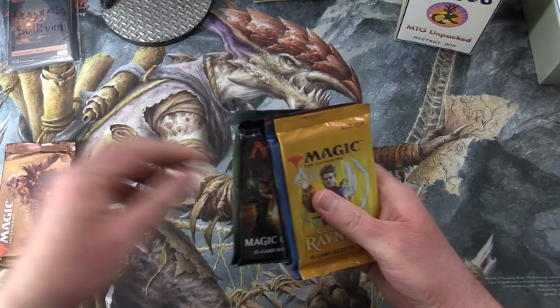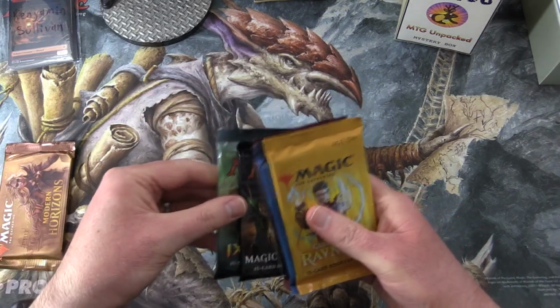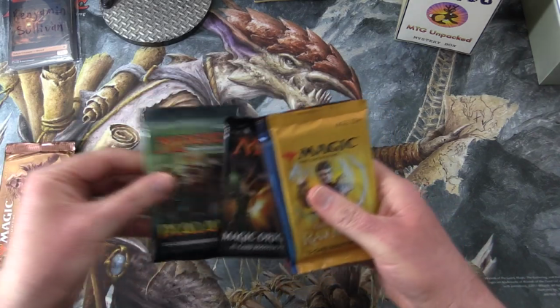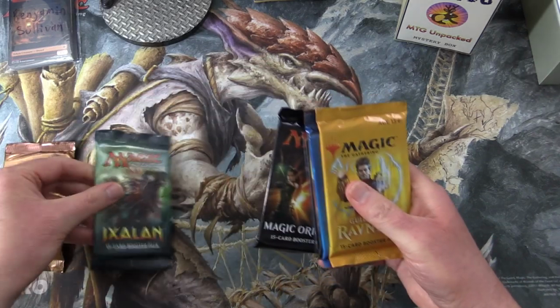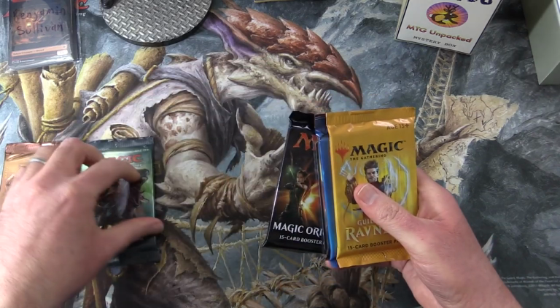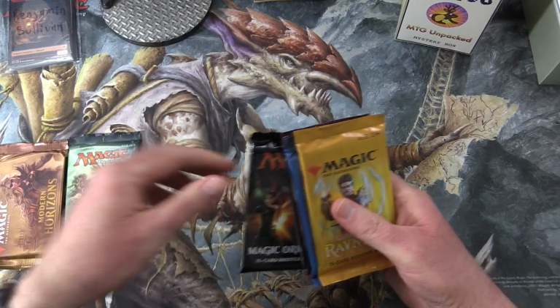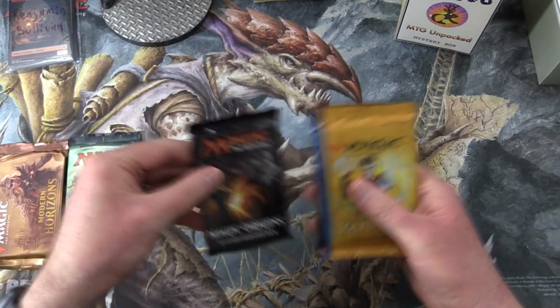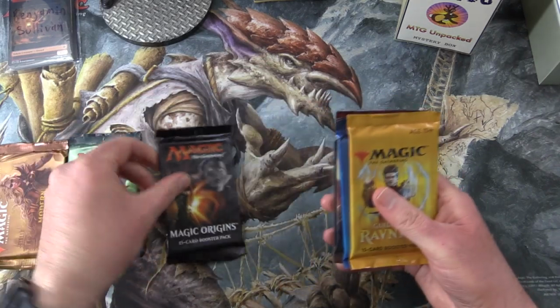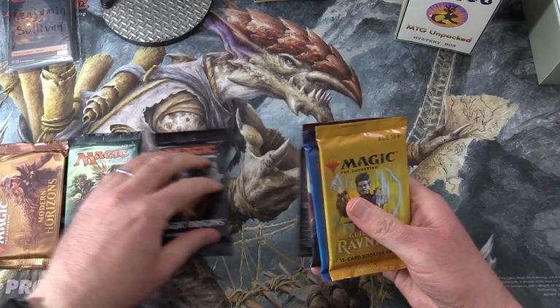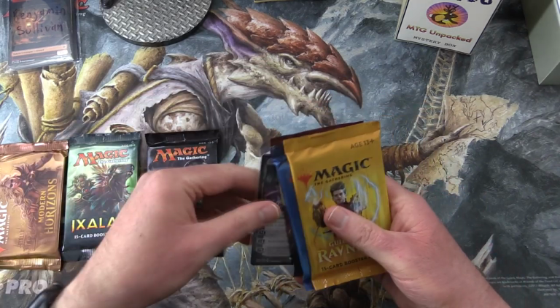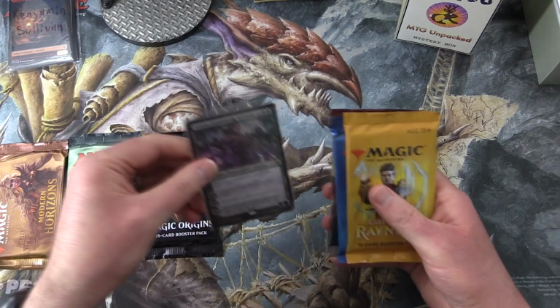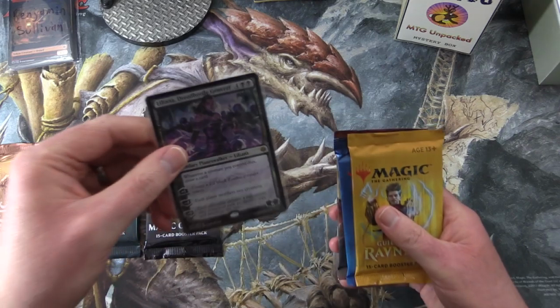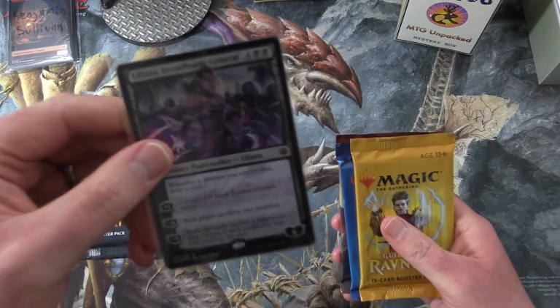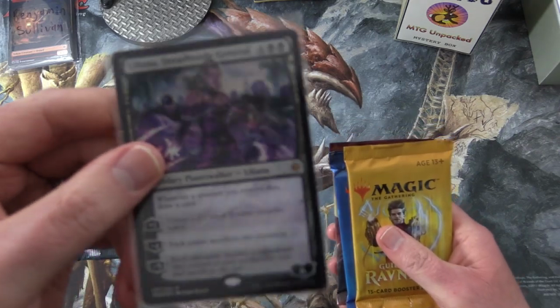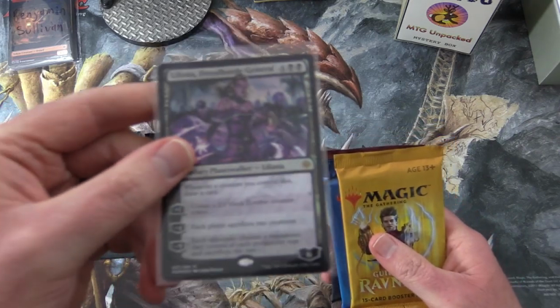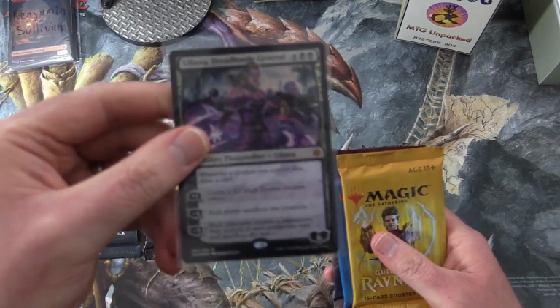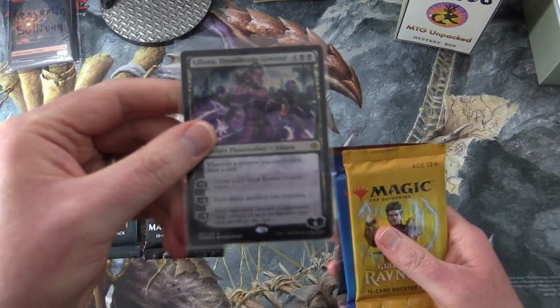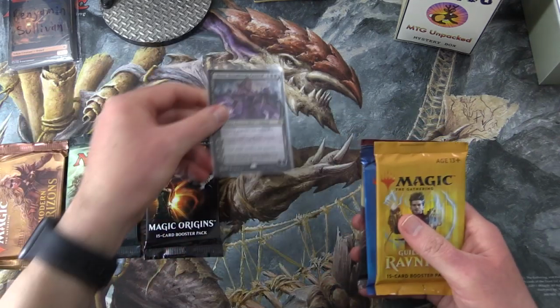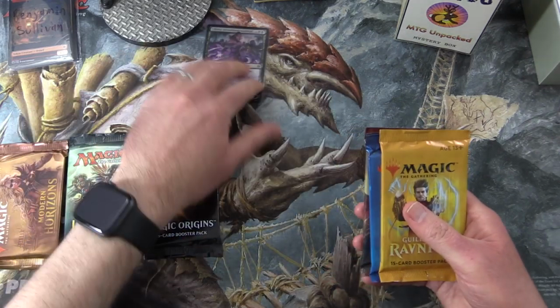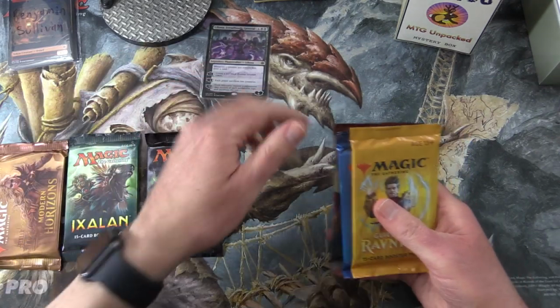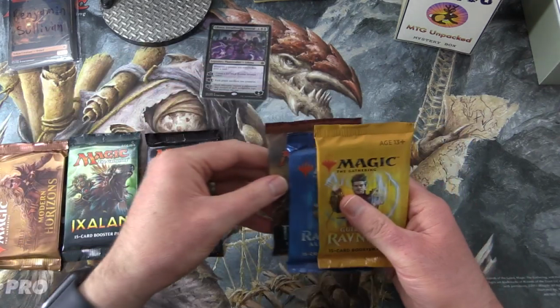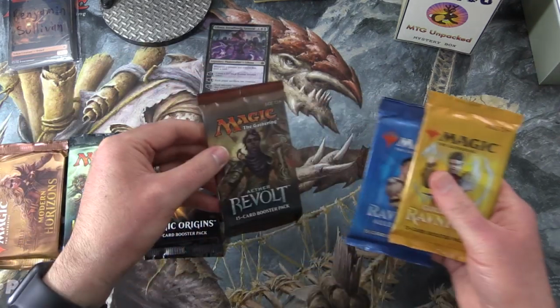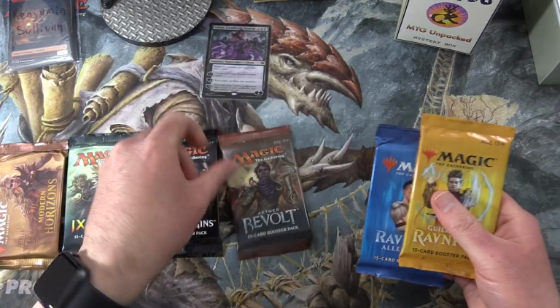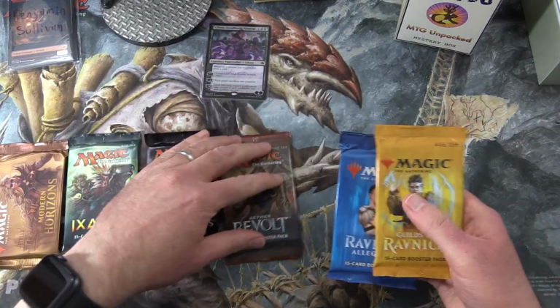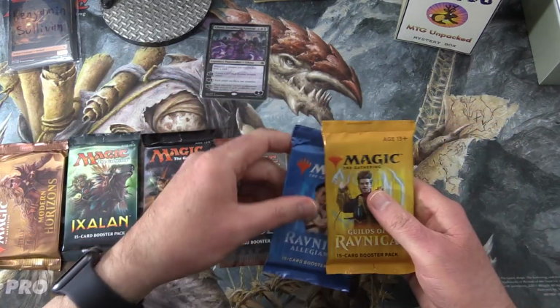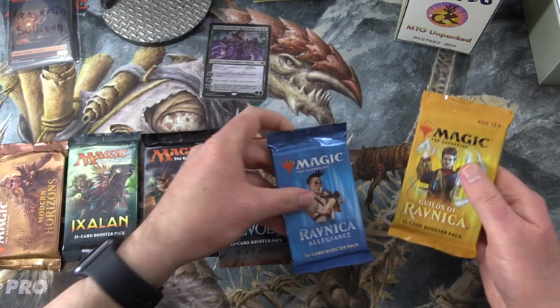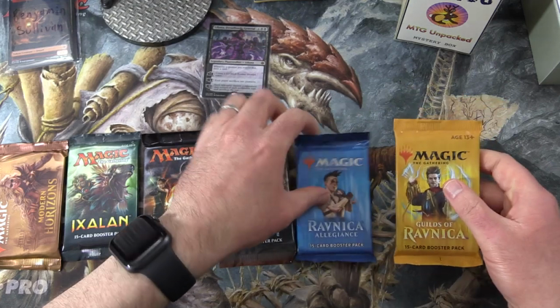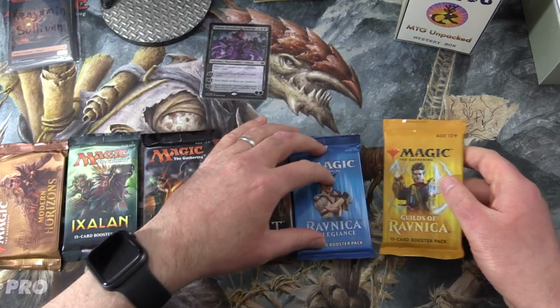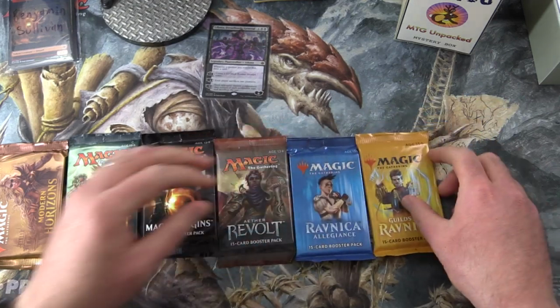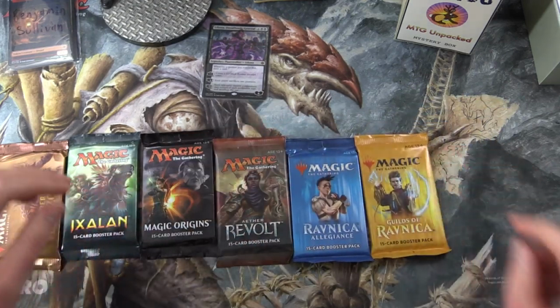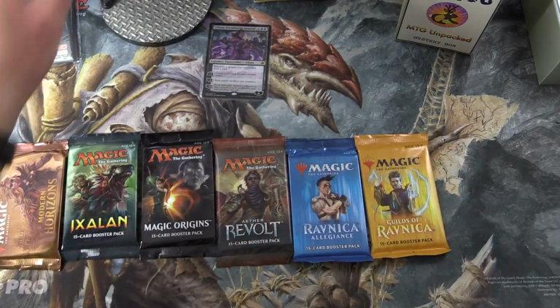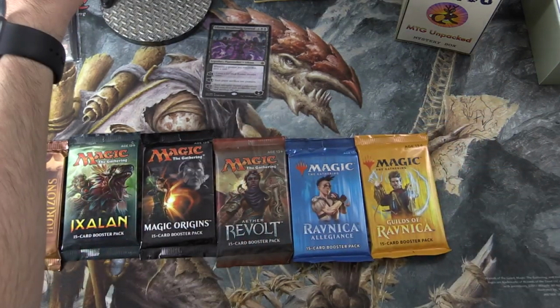The sets included are Modern Horizons, Ixalan, Magic Origins, Aether Revolt, Ravnica Allegiance, and Guilds of Ravnica.